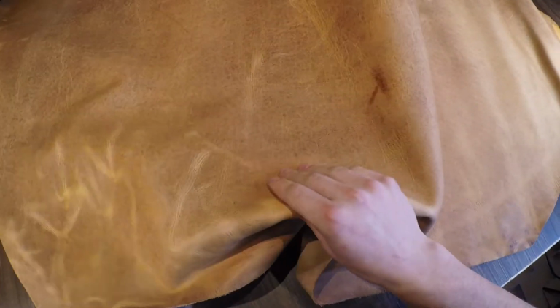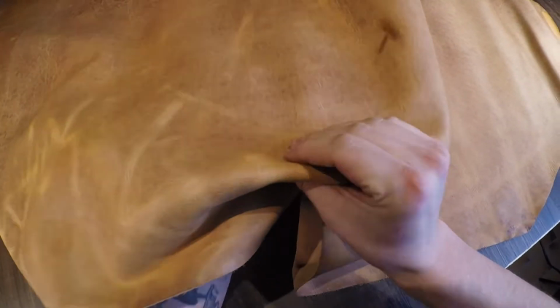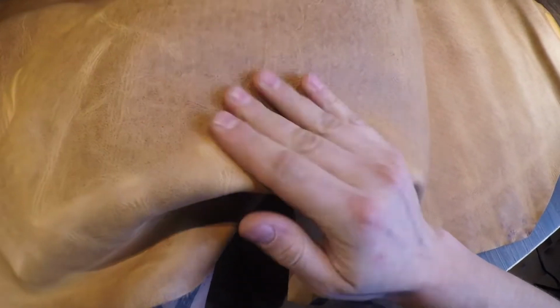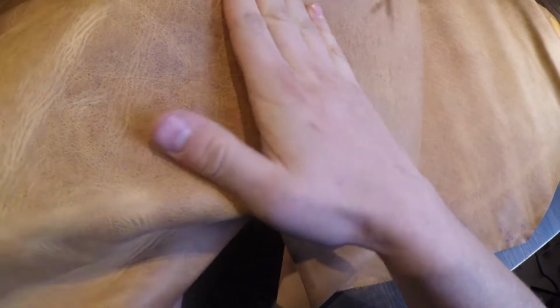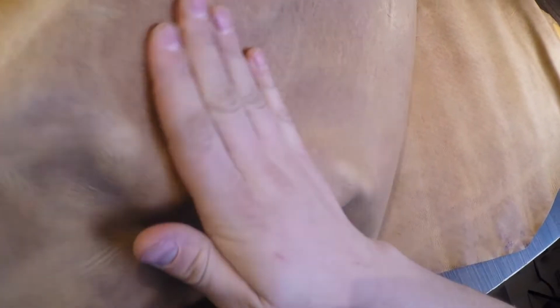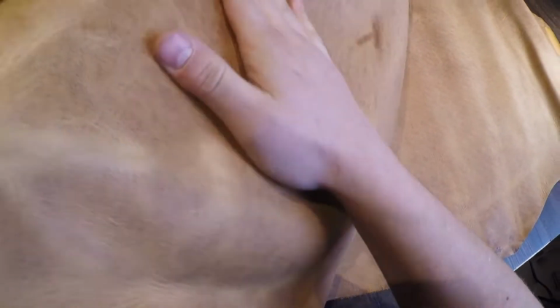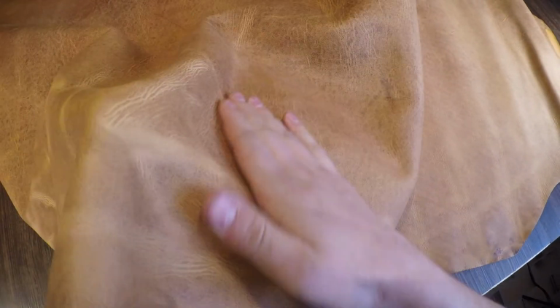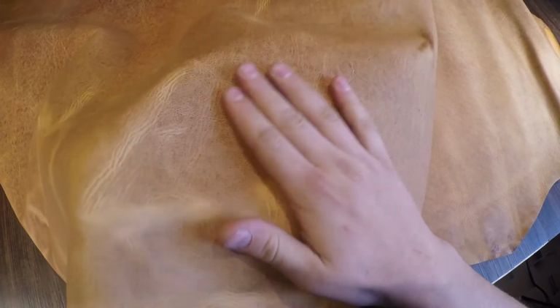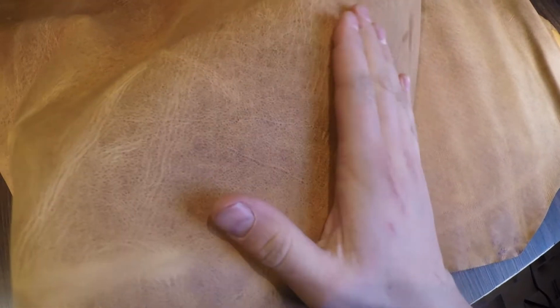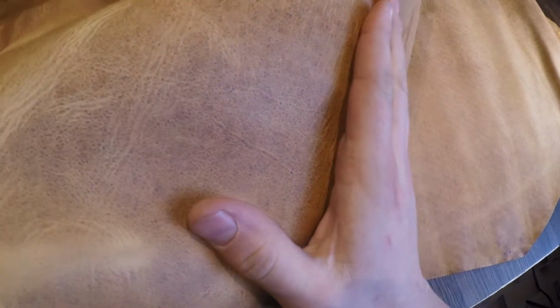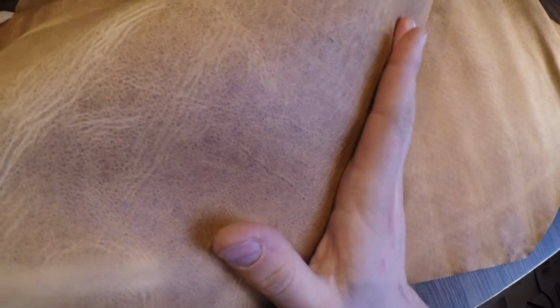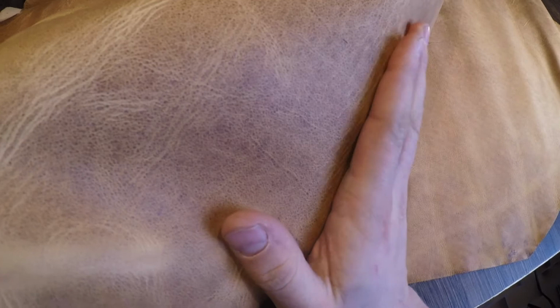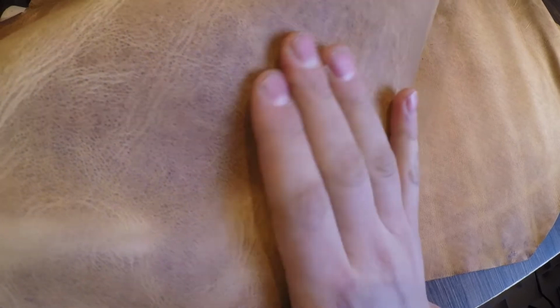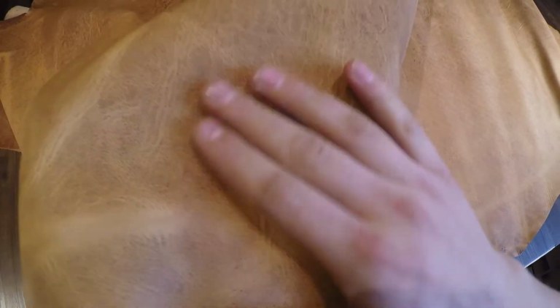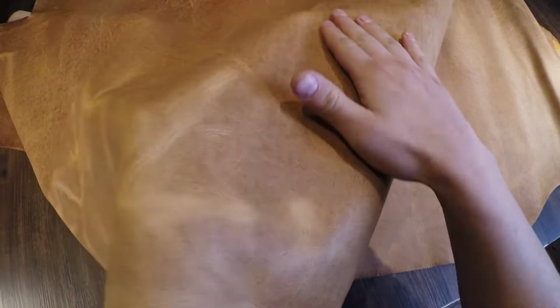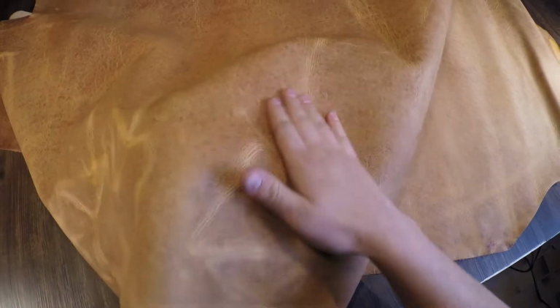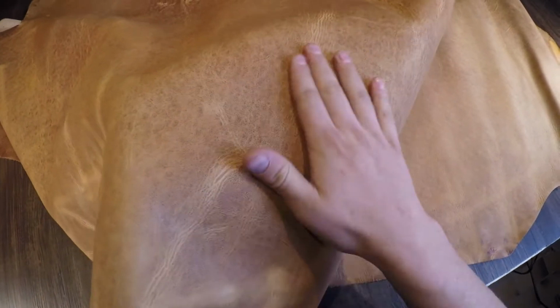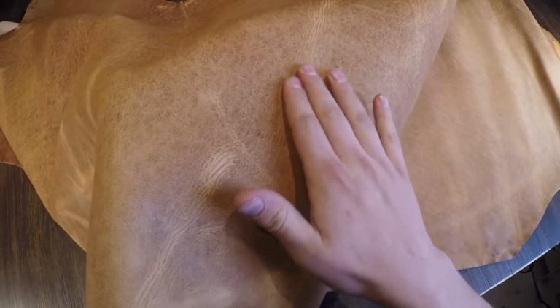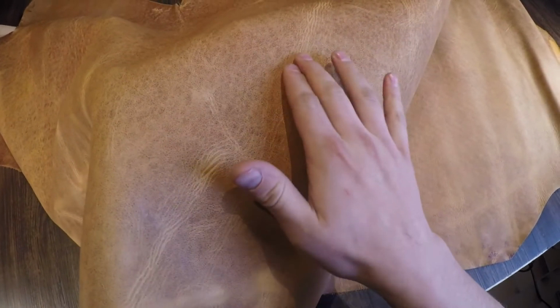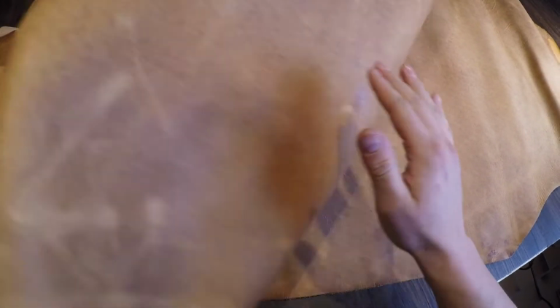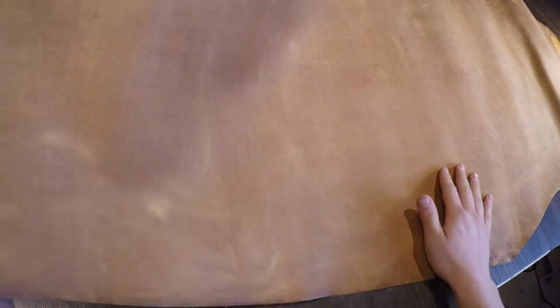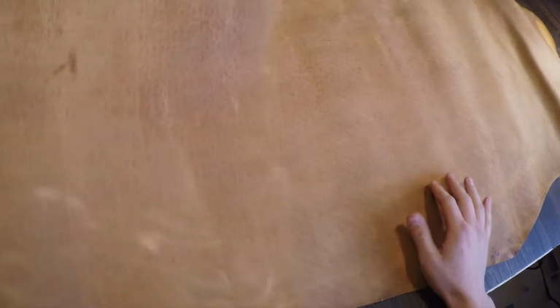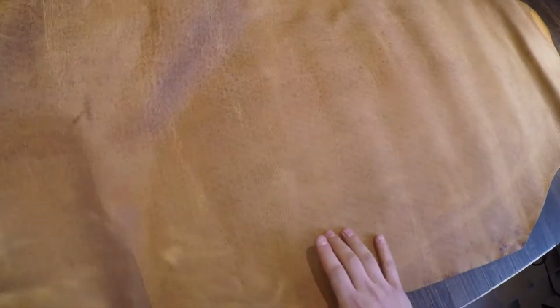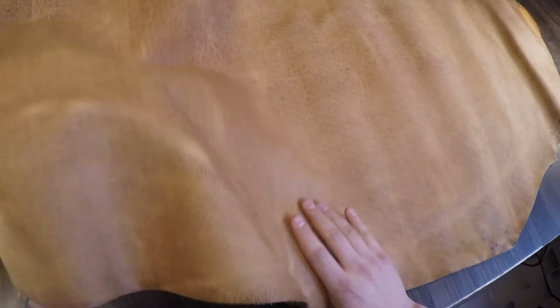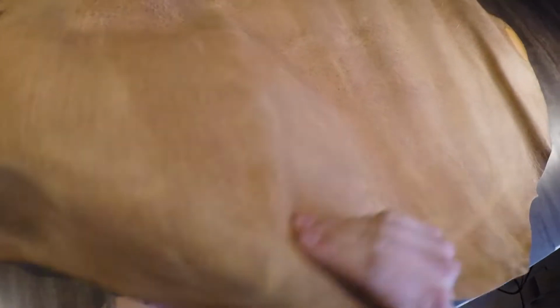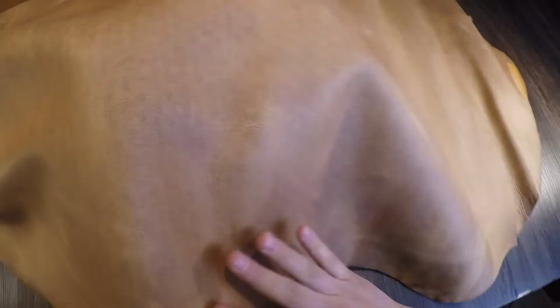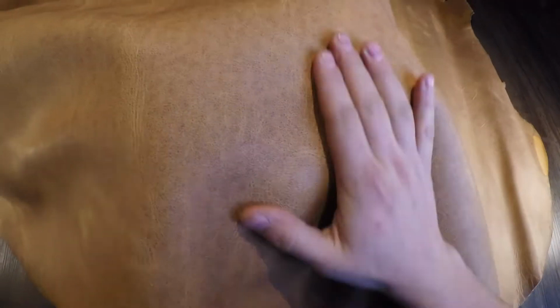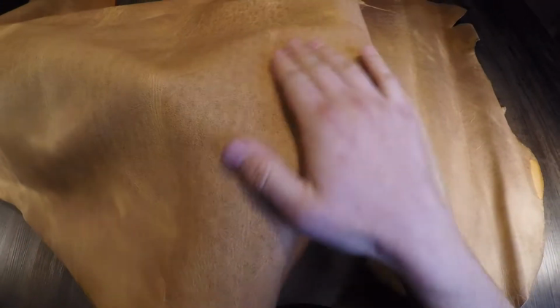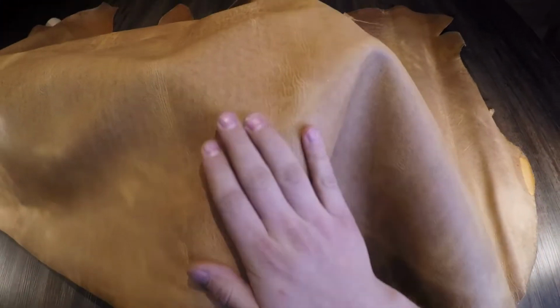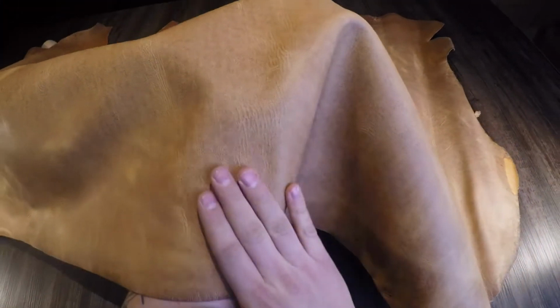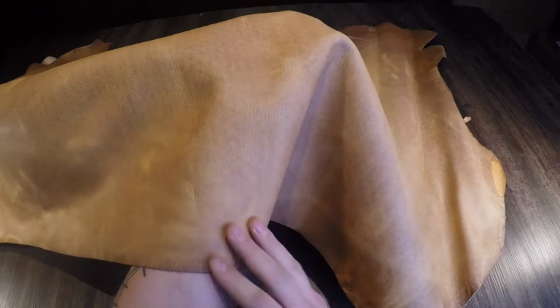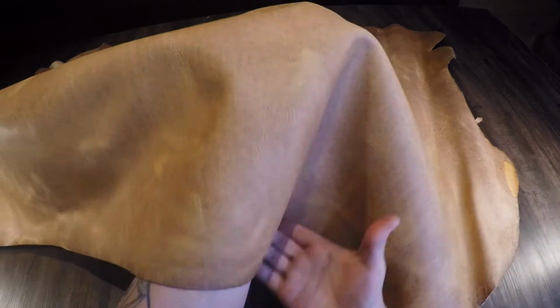It is a very clean, very smooth finish on the top side. There is some slight texture there, and it's not waxy or oily to the touch.